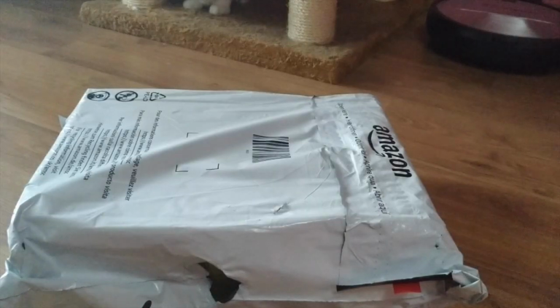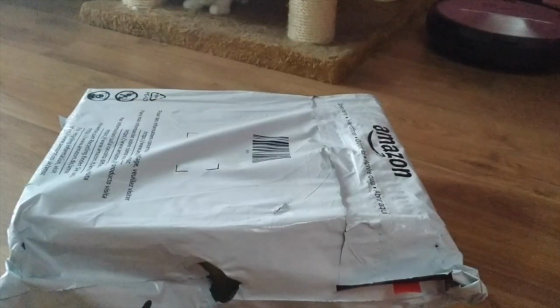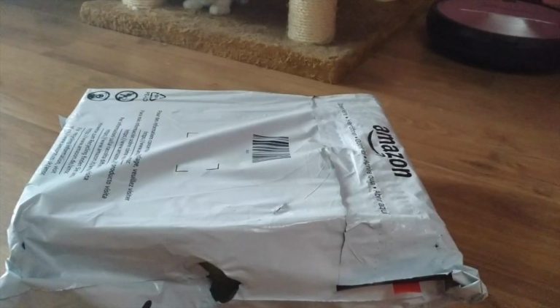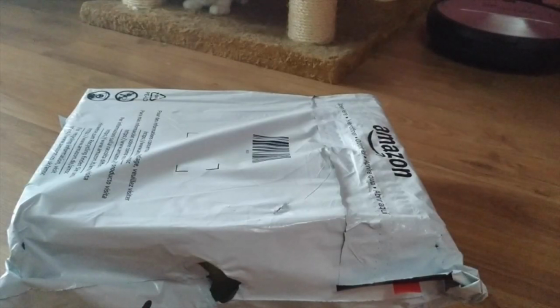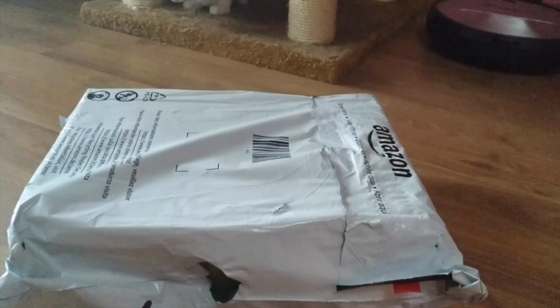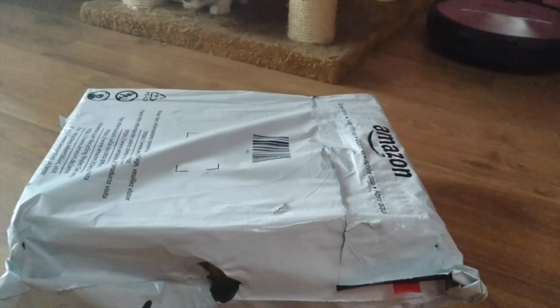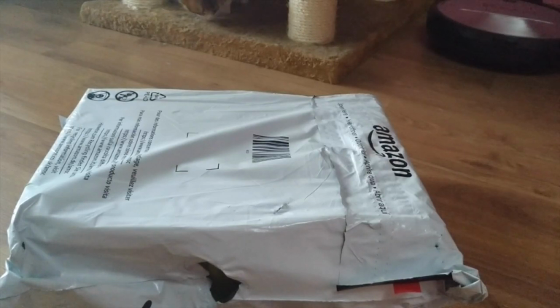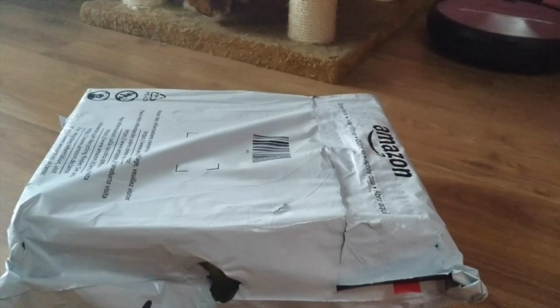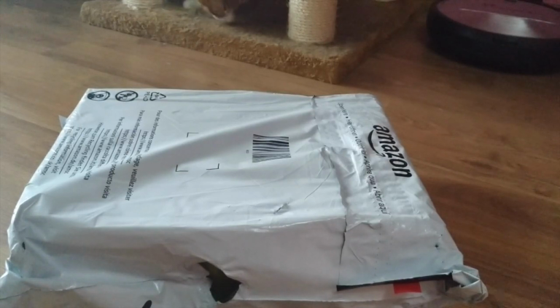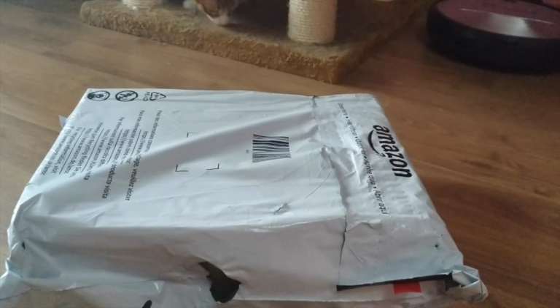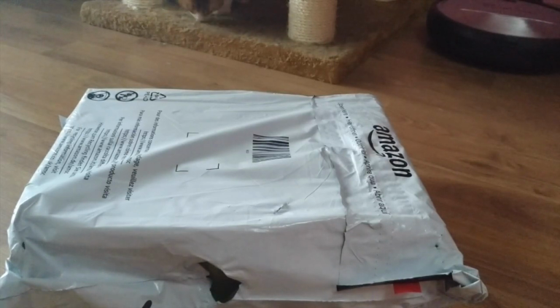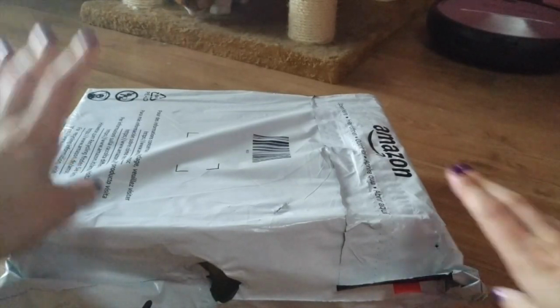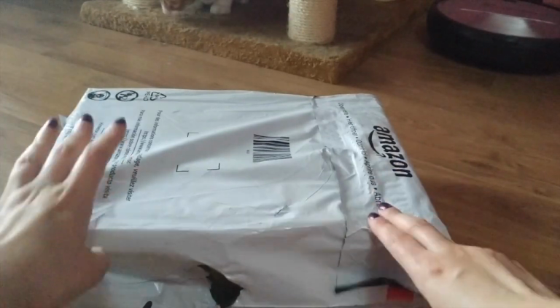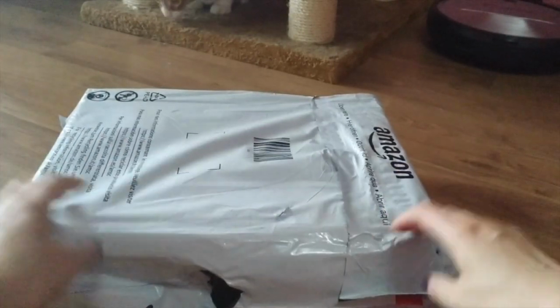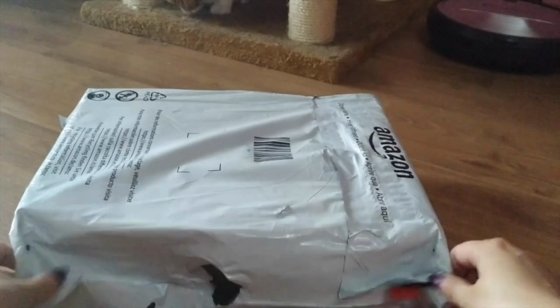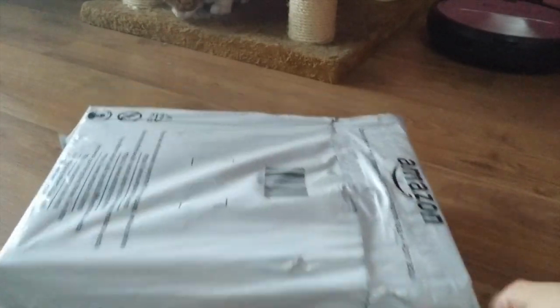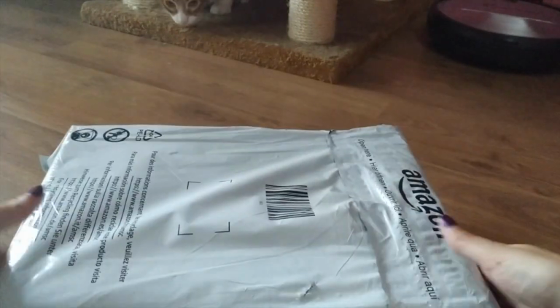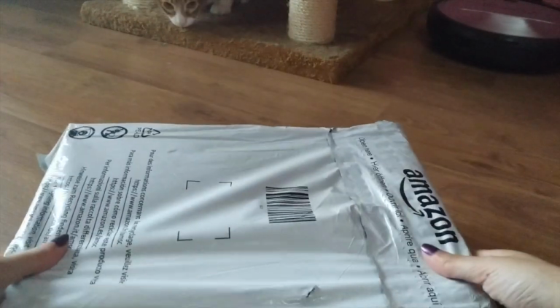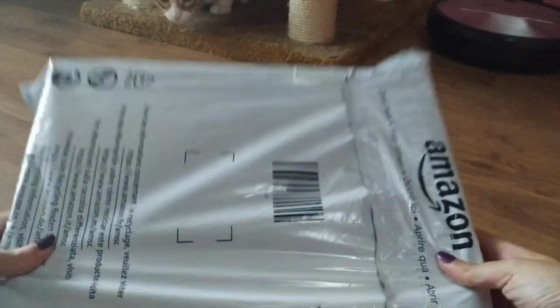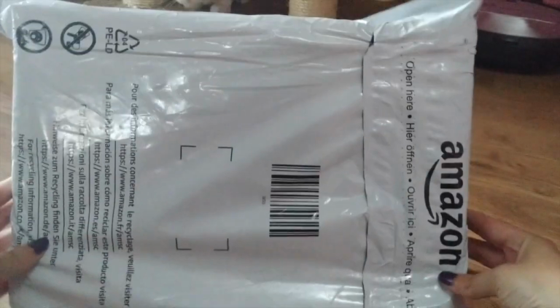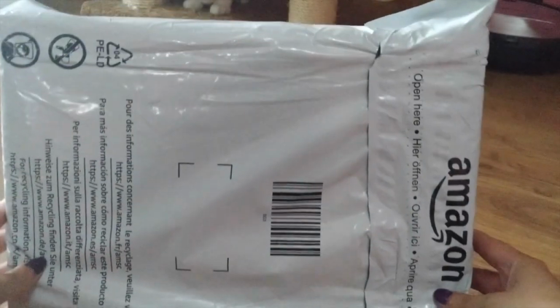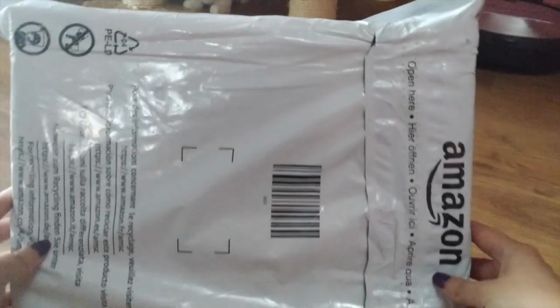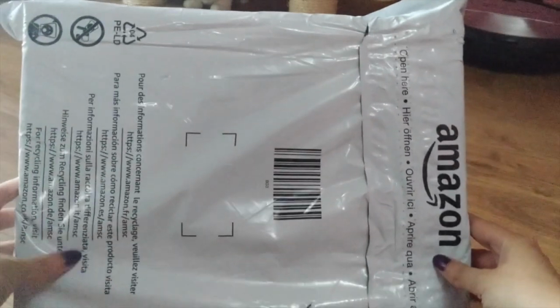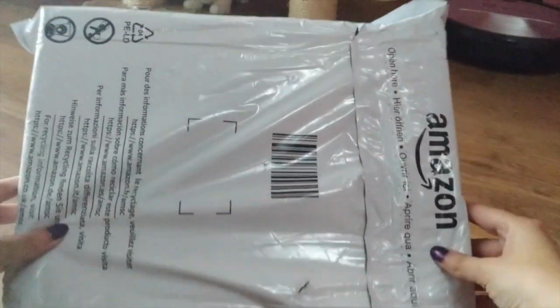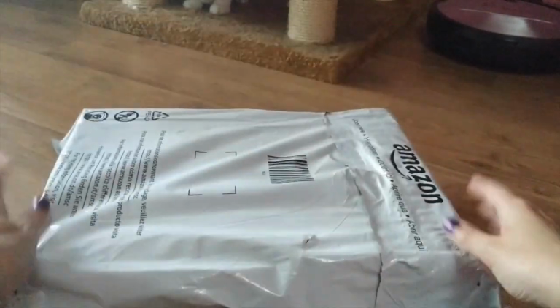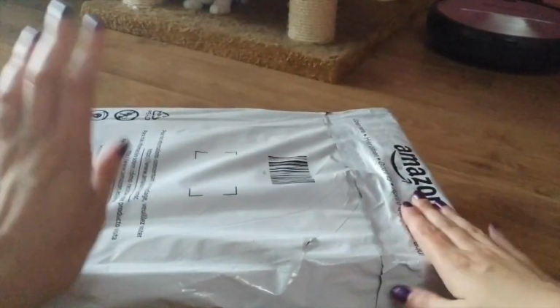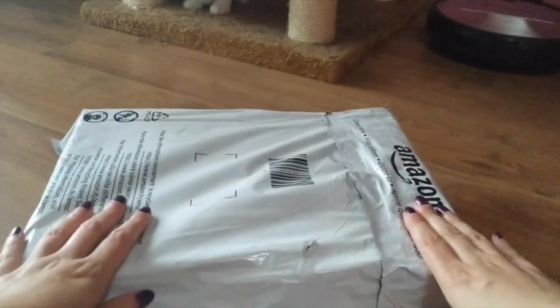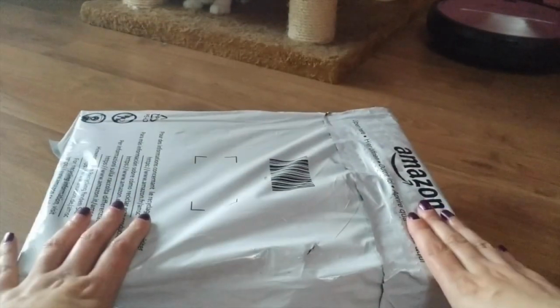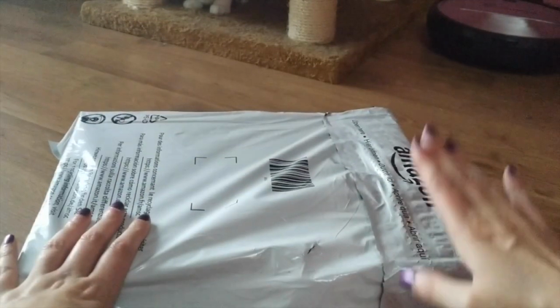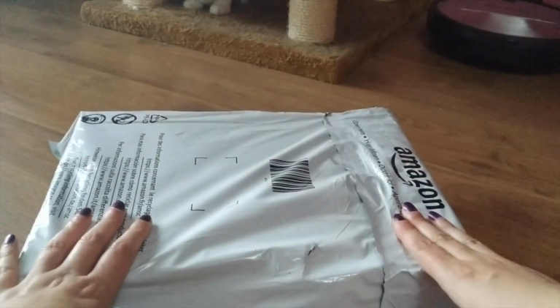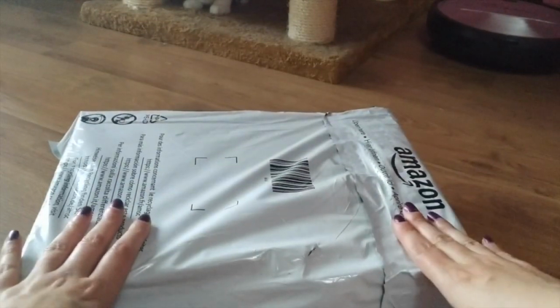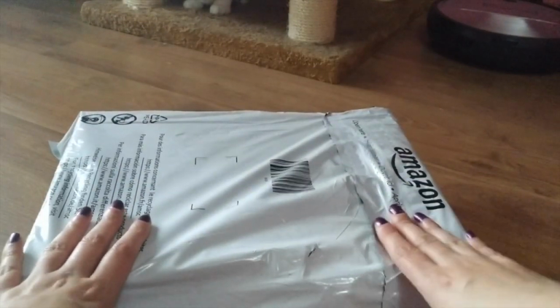Hello everyone and welcome back to my channel. Today I show you my new Deadbaker short boots.